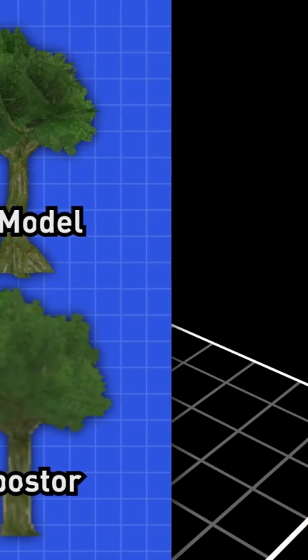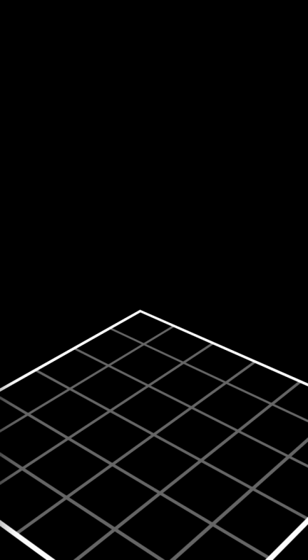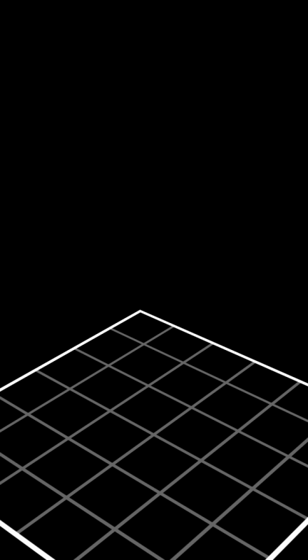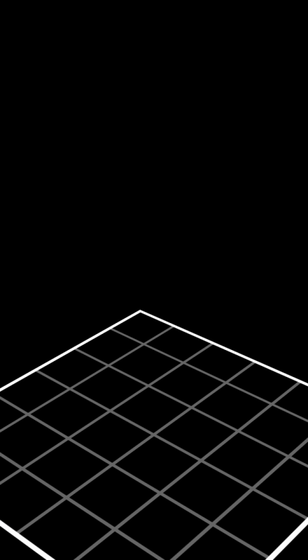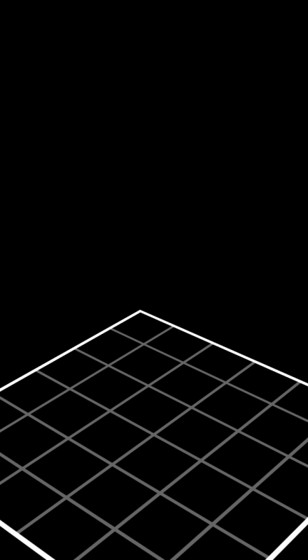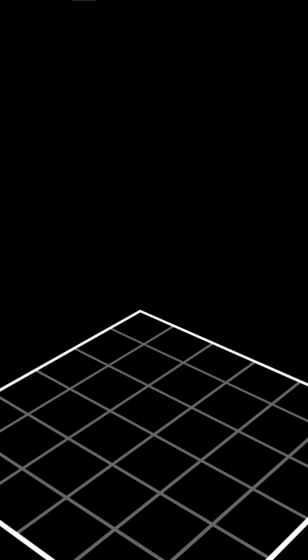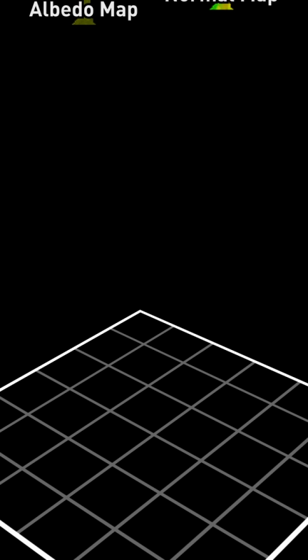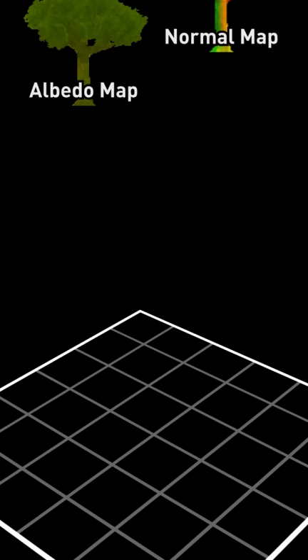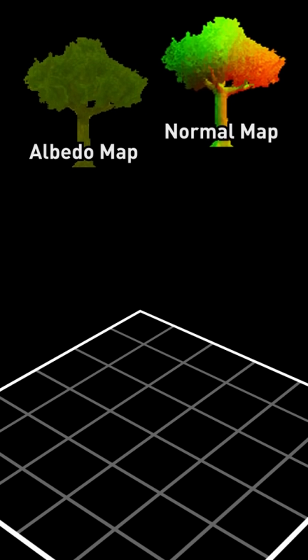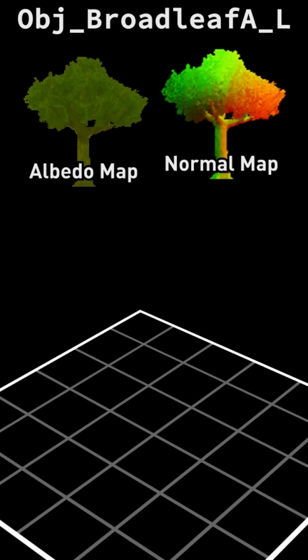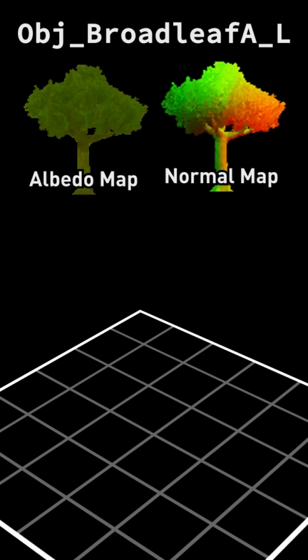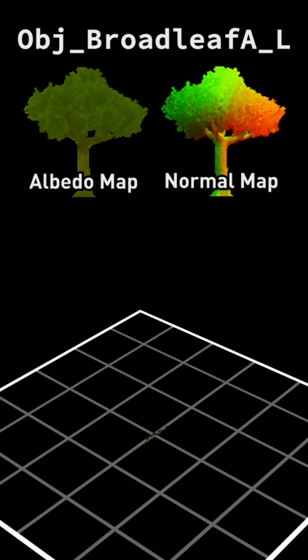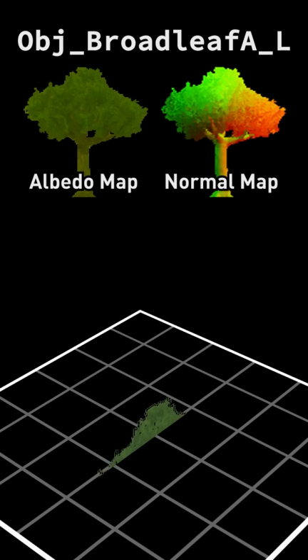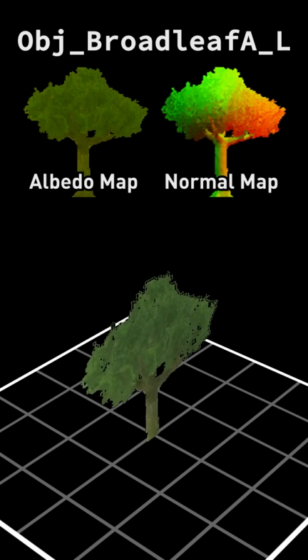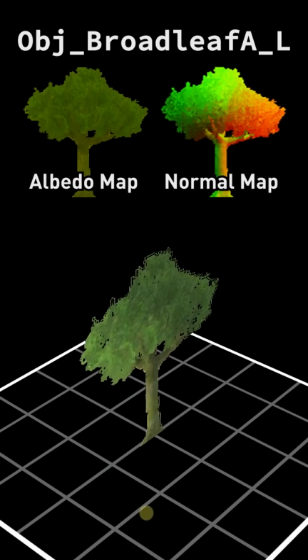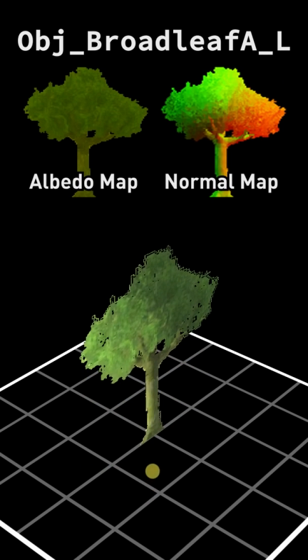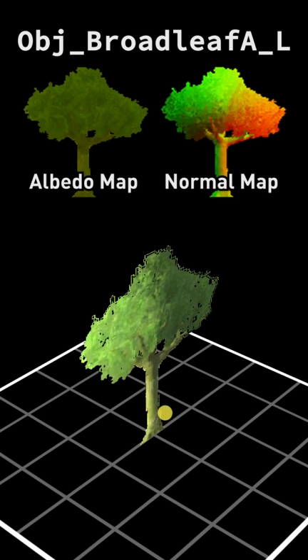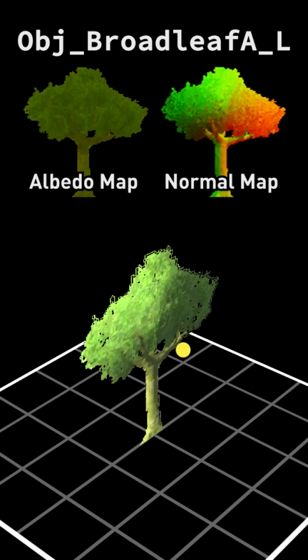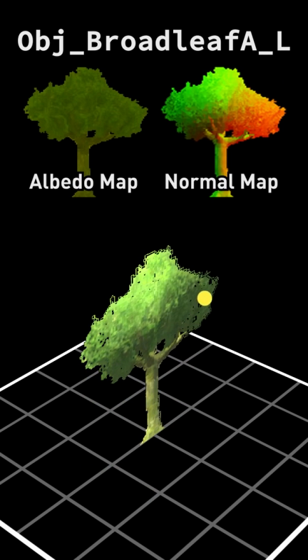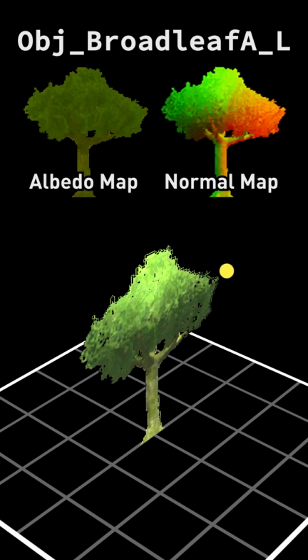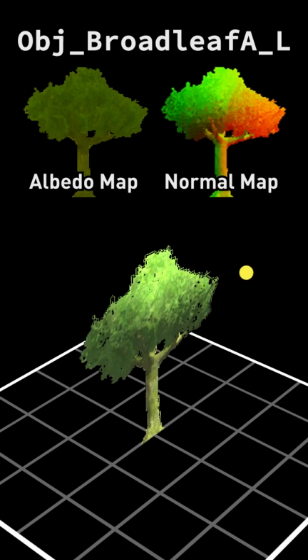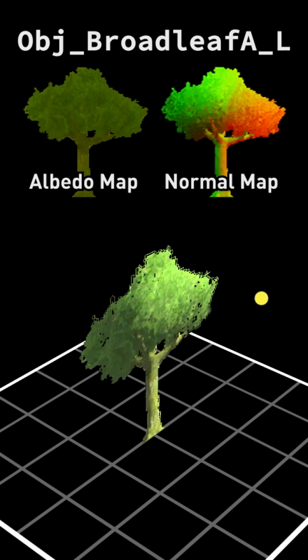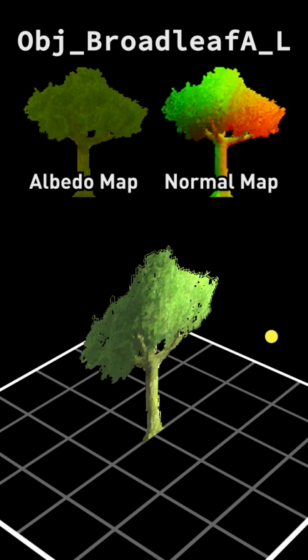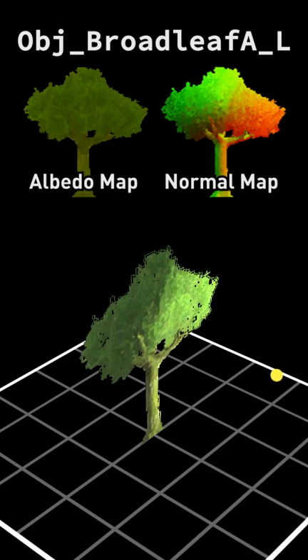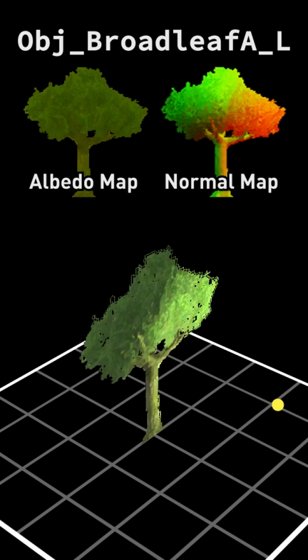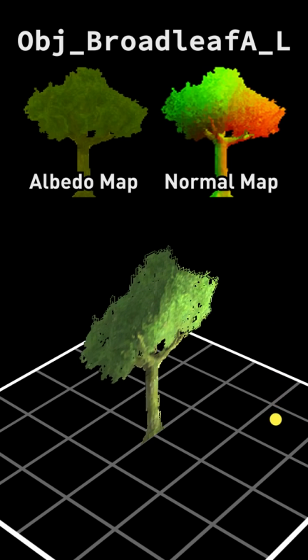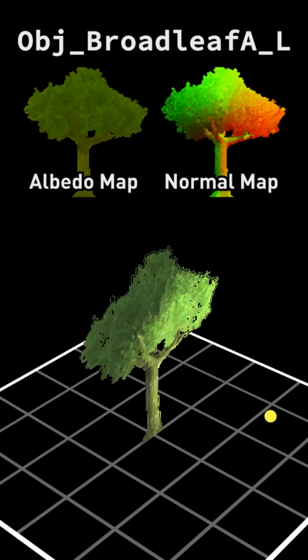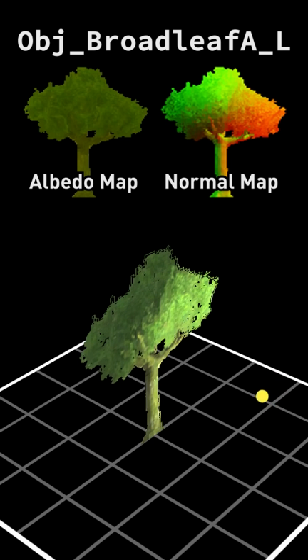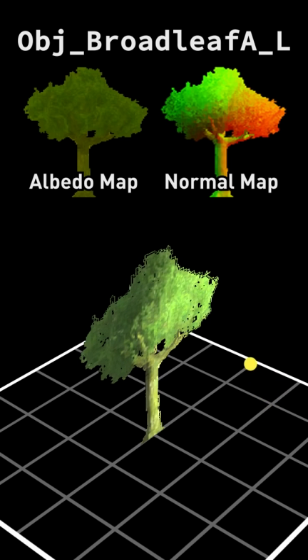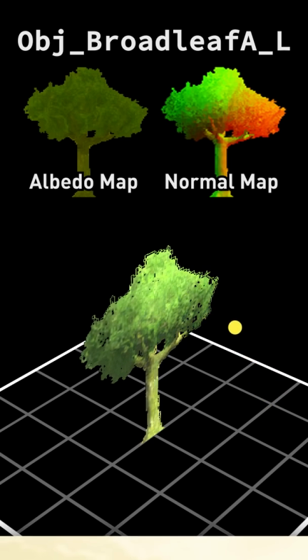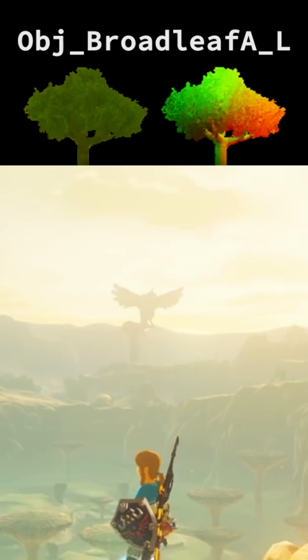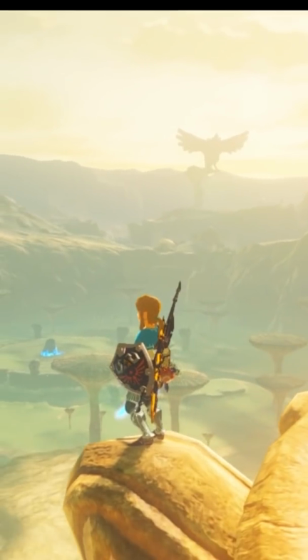But the real trick to making these trees look good are the included normal maps, which allow the engine to take these pre-renders and change their lighting, helping them blend in no matter the time of day, the position of the sun, or even the current weather.